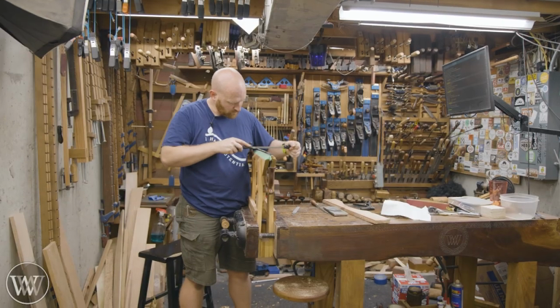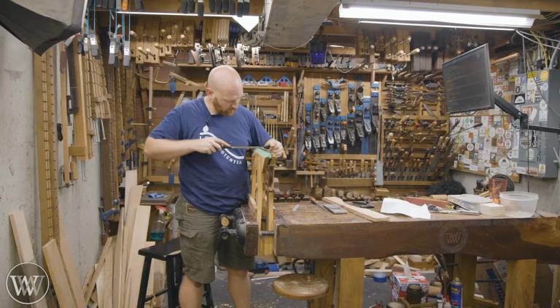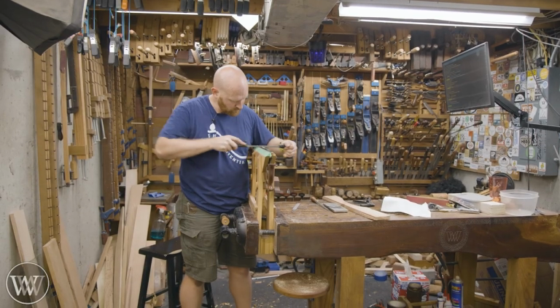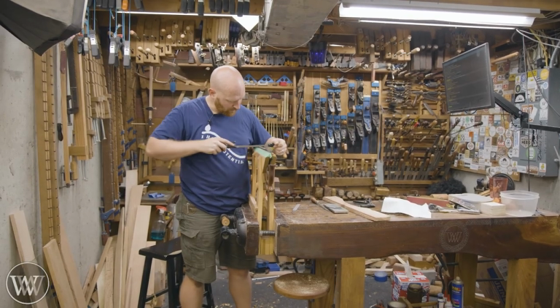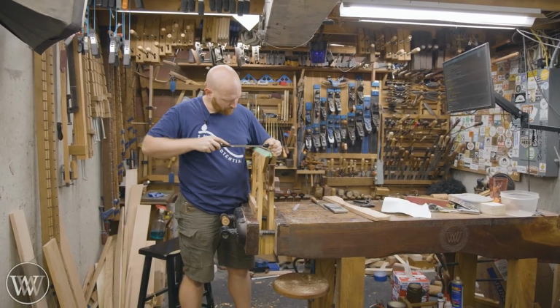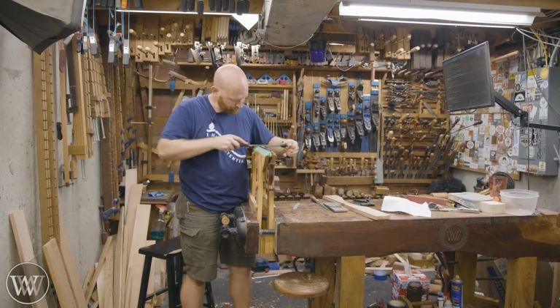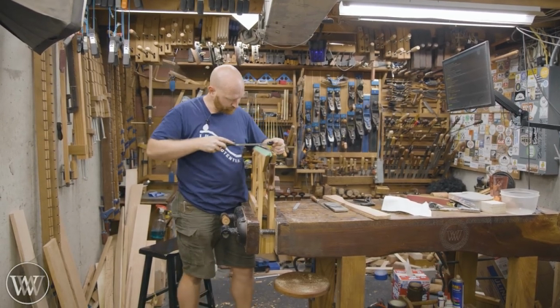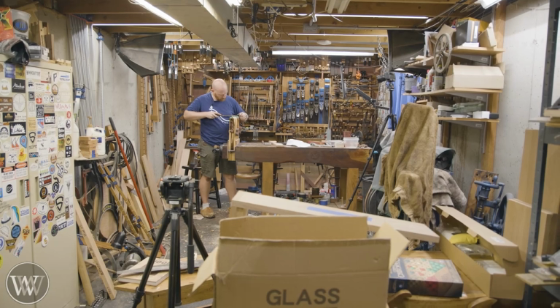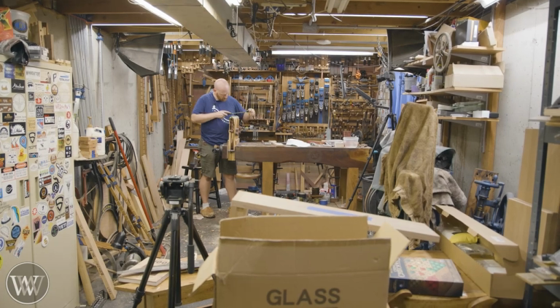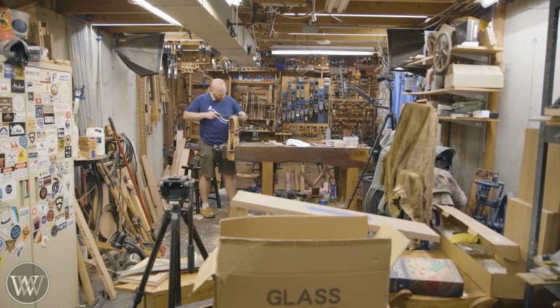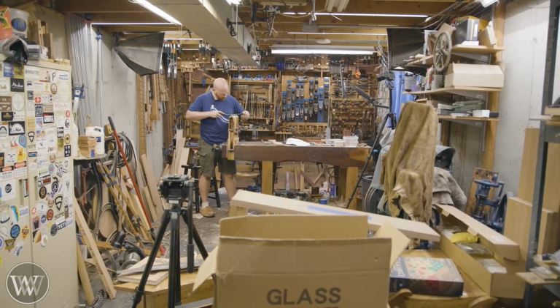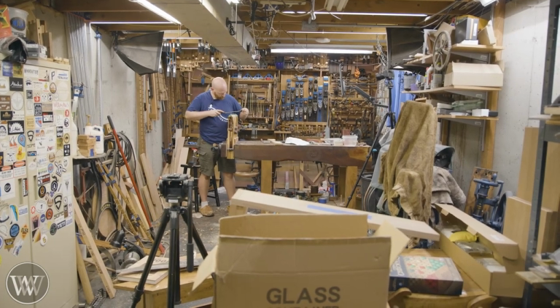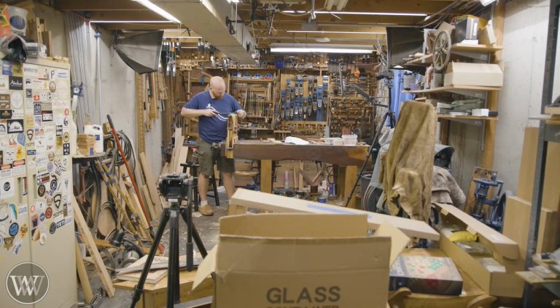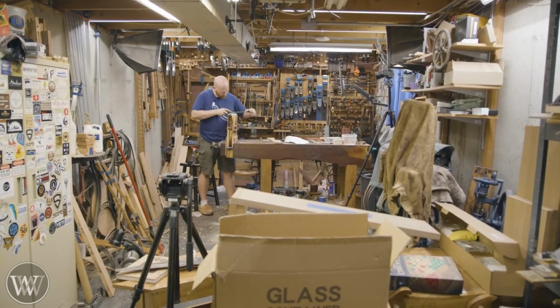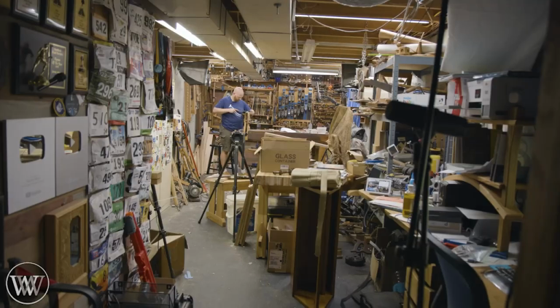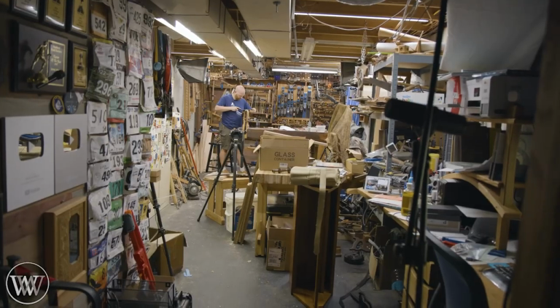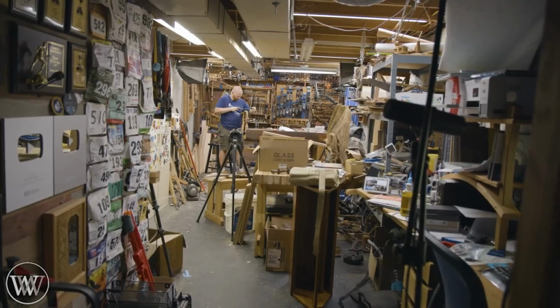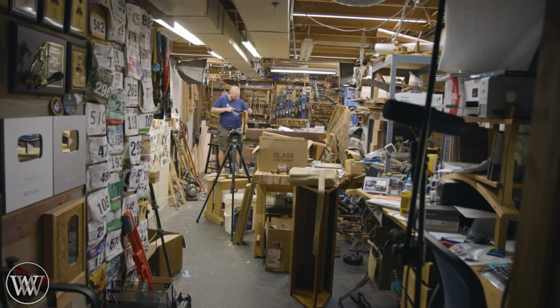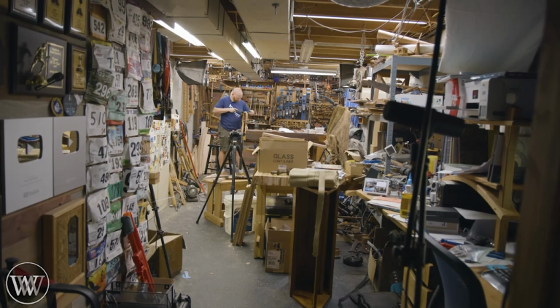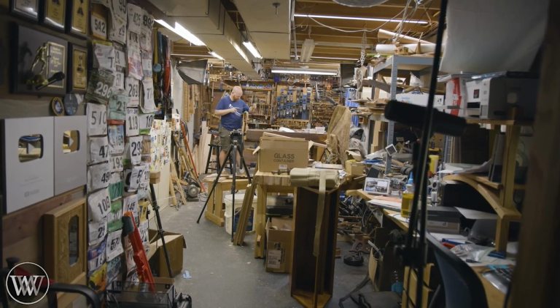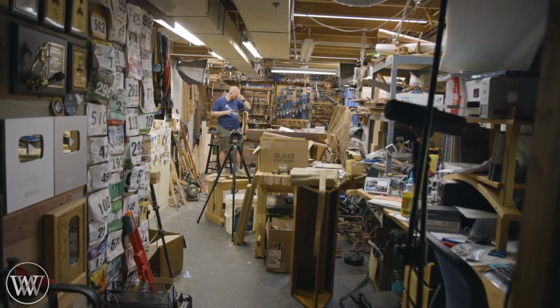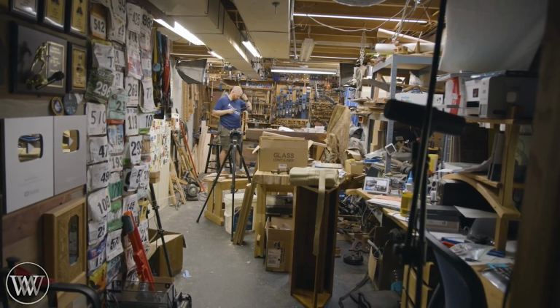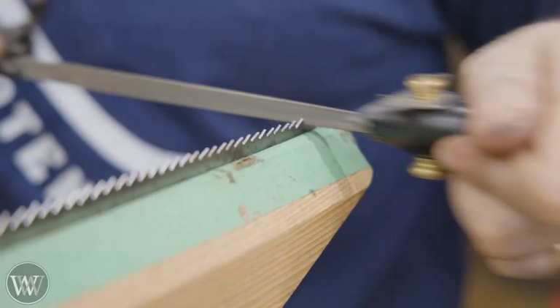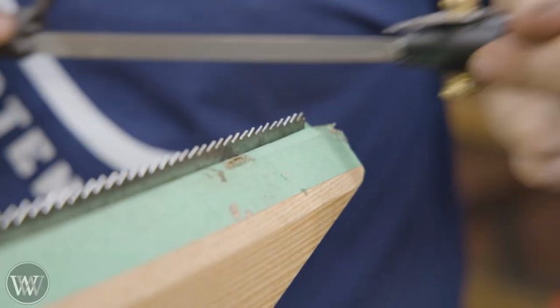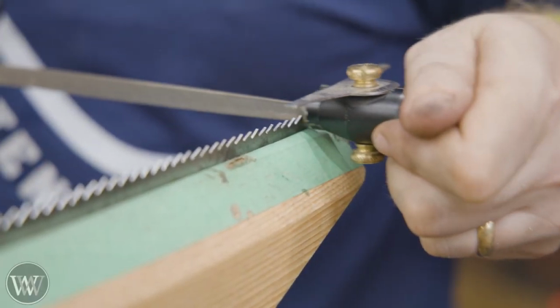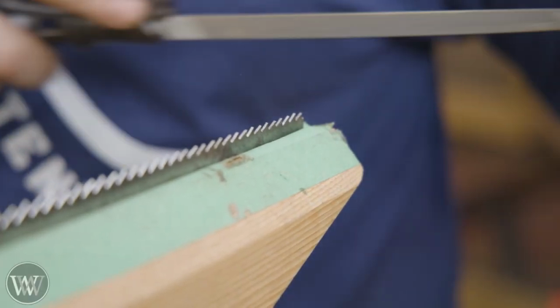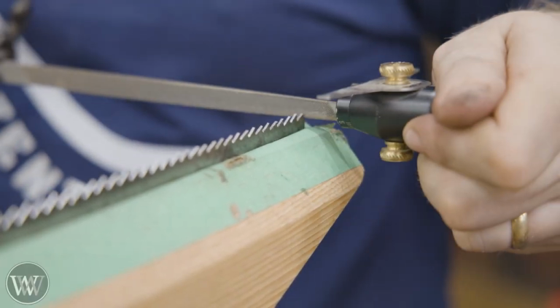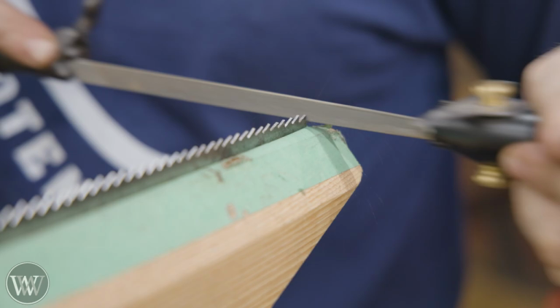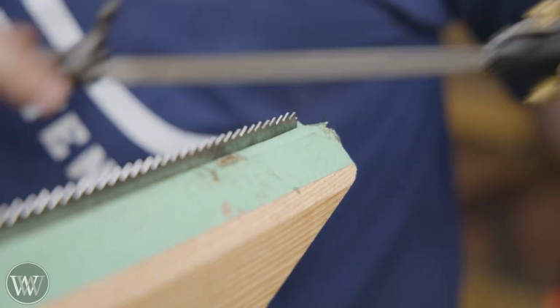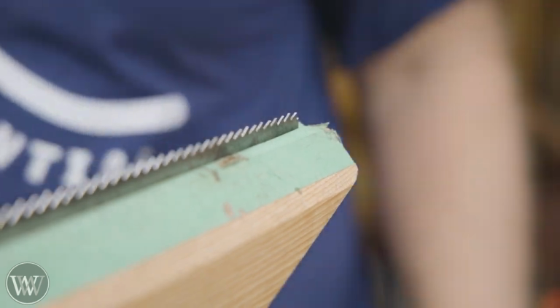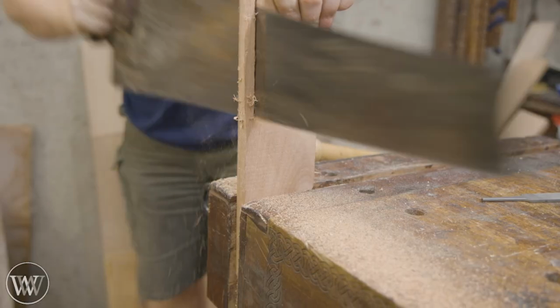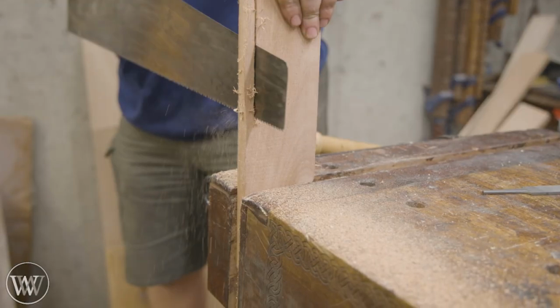I have several videos on sharpening saws as well as making this saw vice. Once you get a good setup and good files in place, it goes really quickly and it's enjoyable. It's something that I like to do. I just have to make sure I set aside the time to do it.